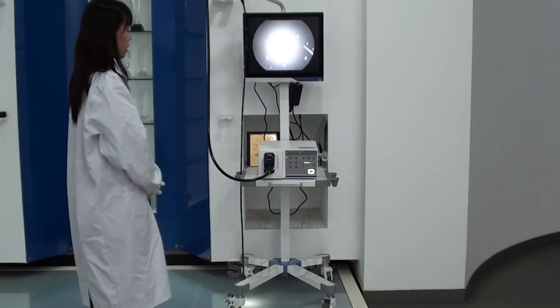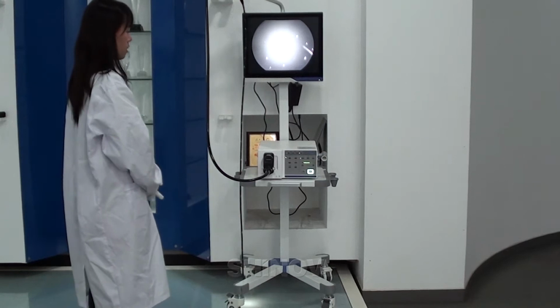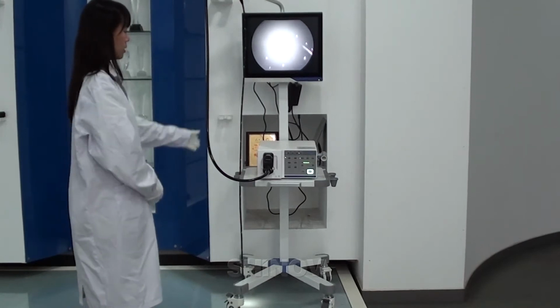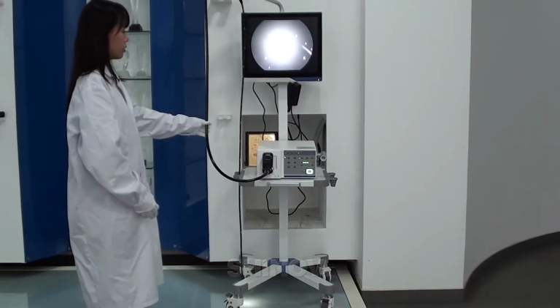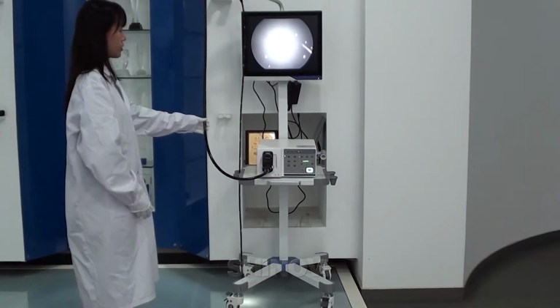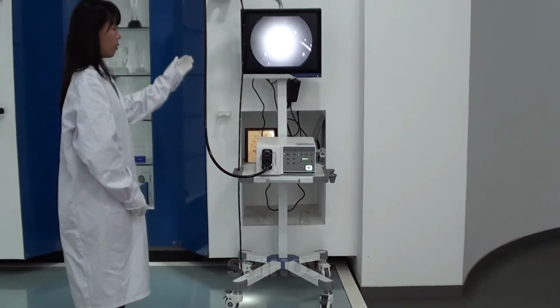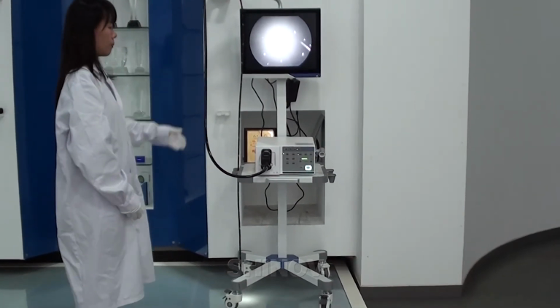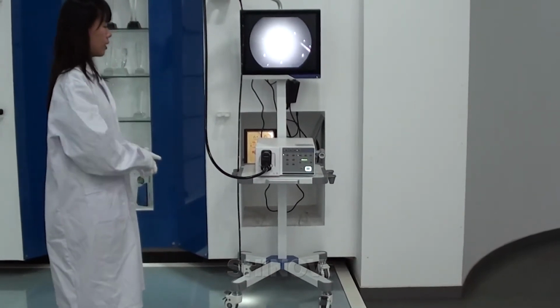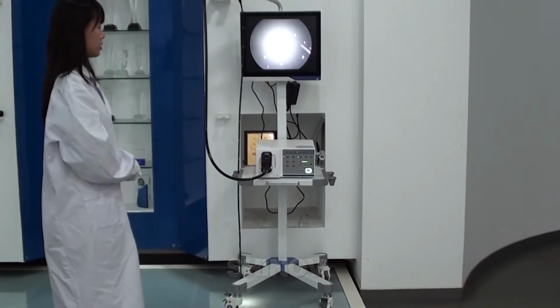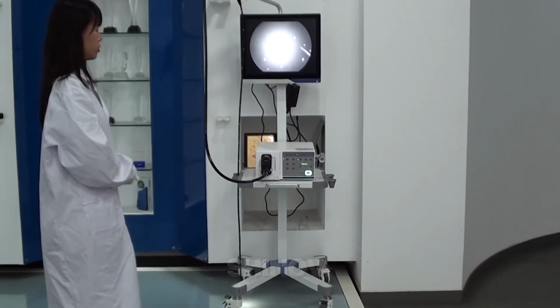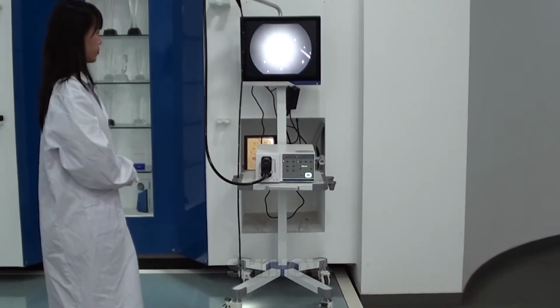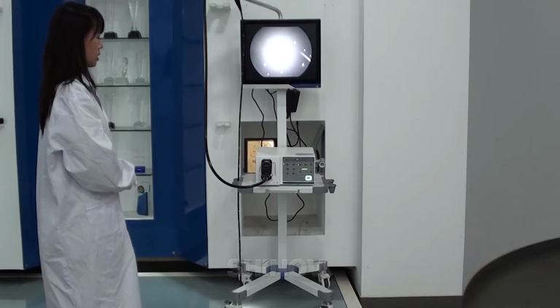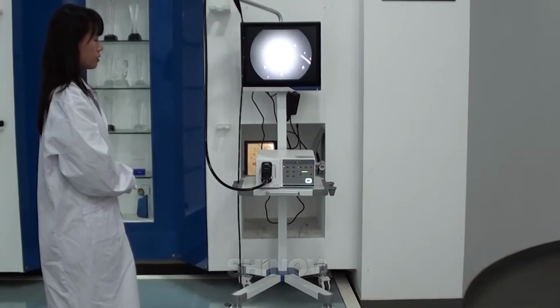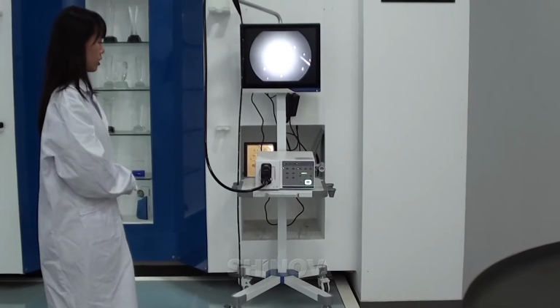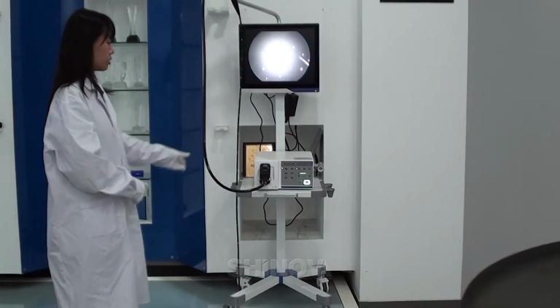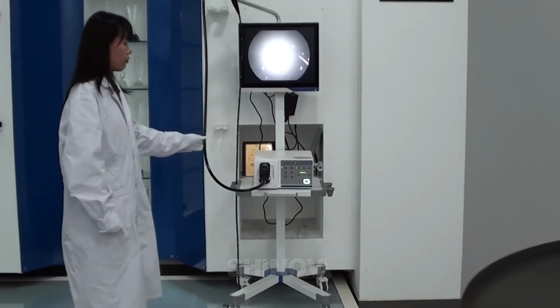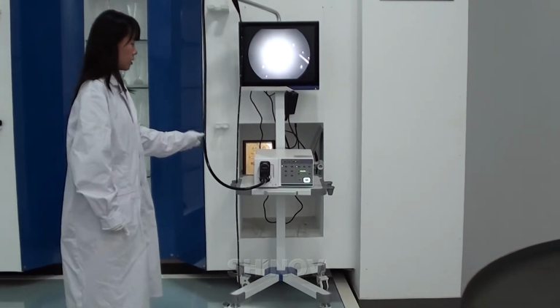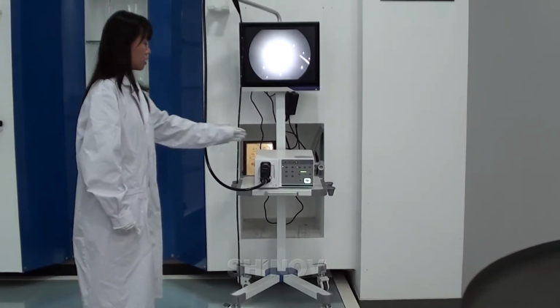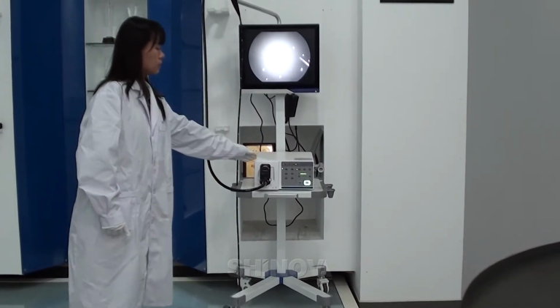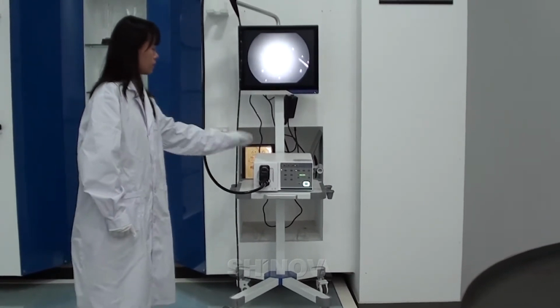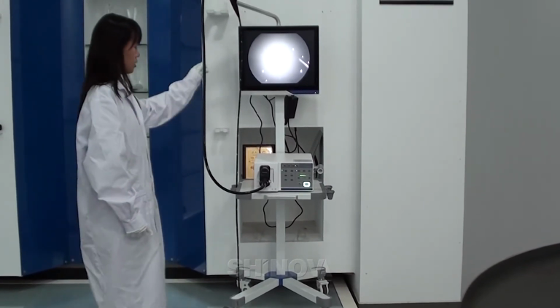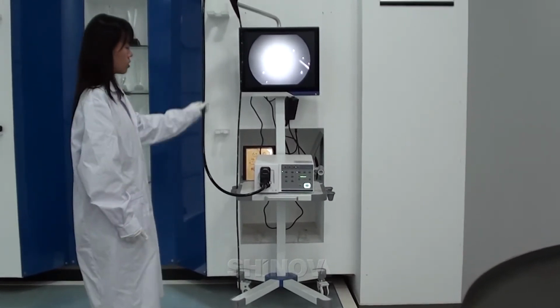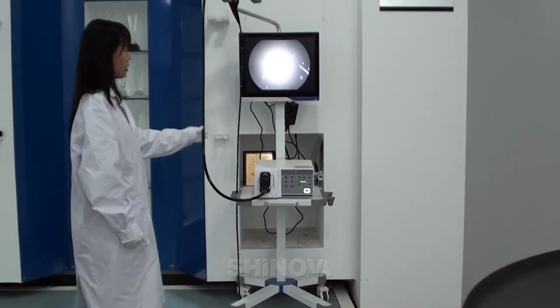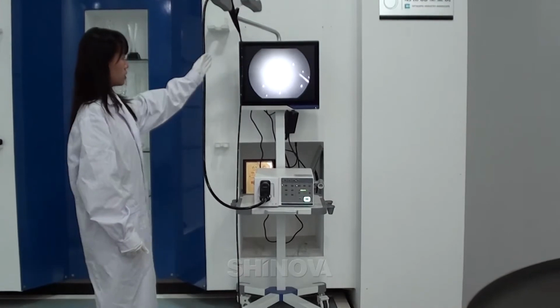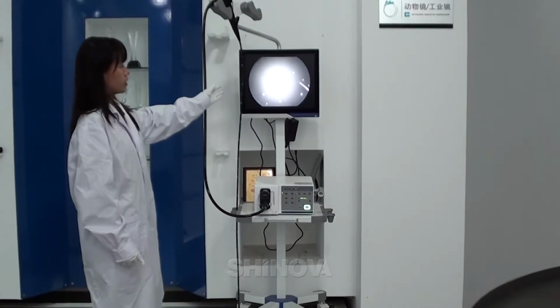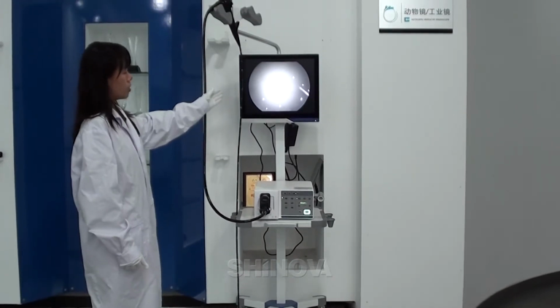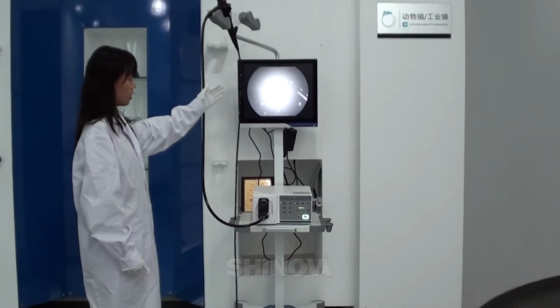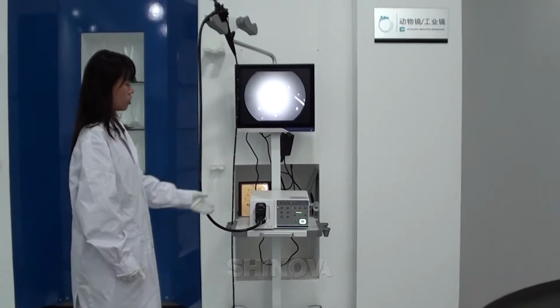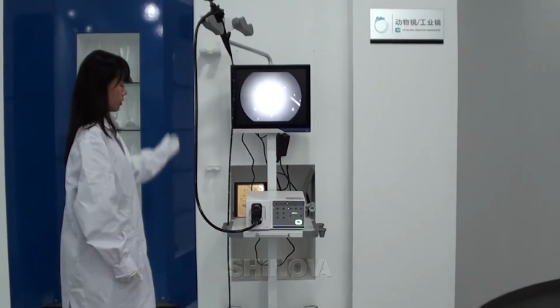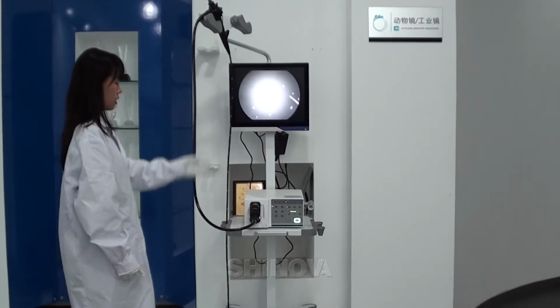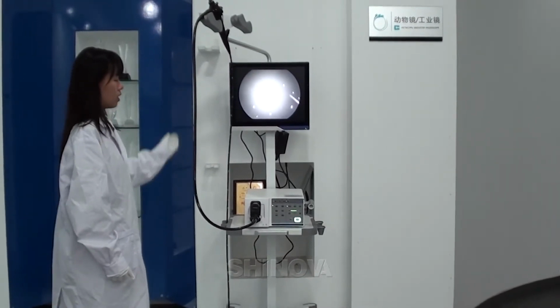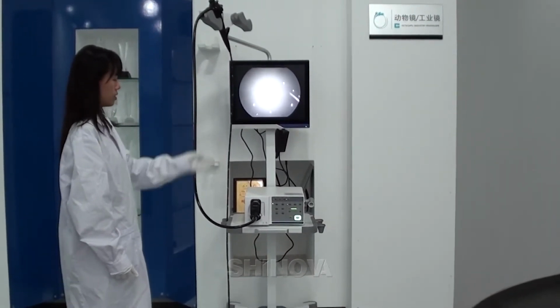I would like to introduce our complete solution to you. The complete solution includes four parts: the processor, the Innoscope, the 90-inch monitor, and the charger. It's the whole system.